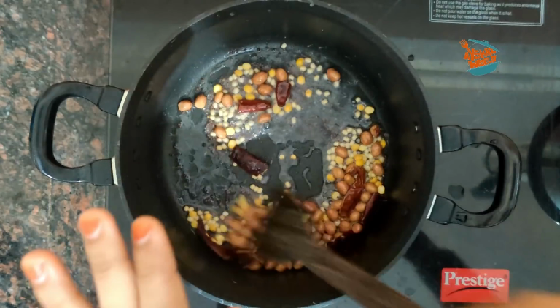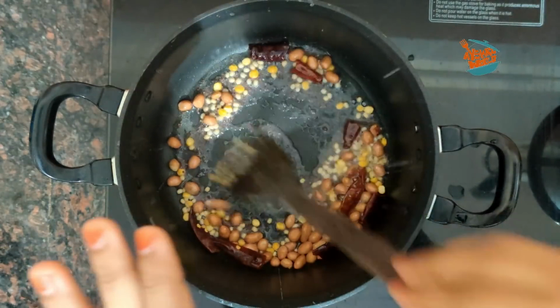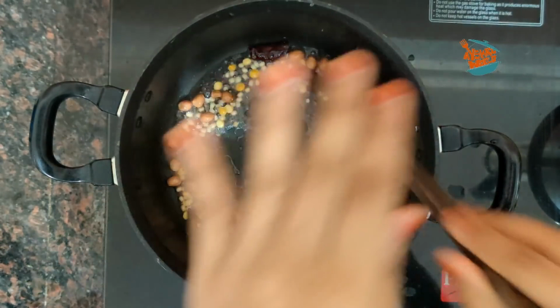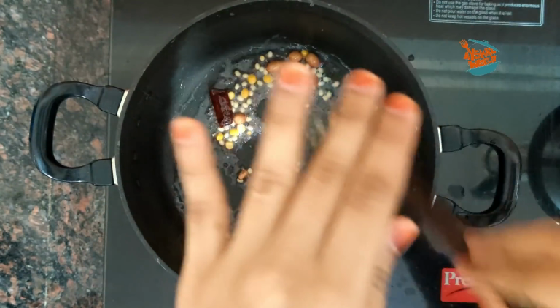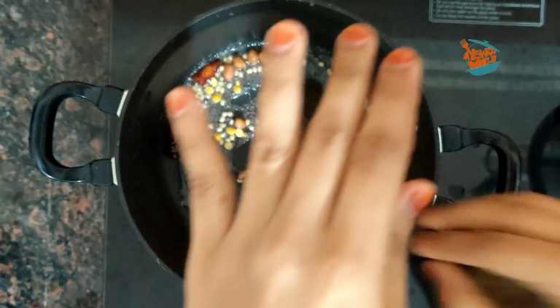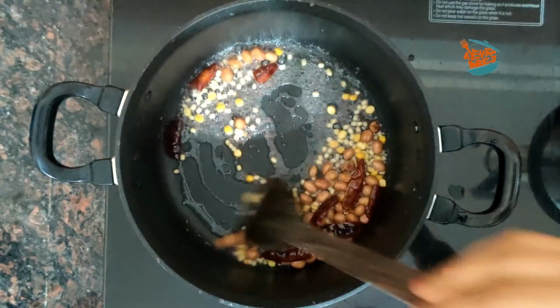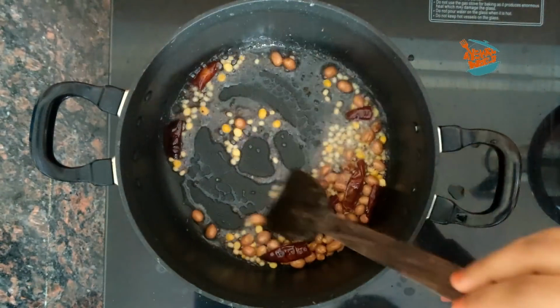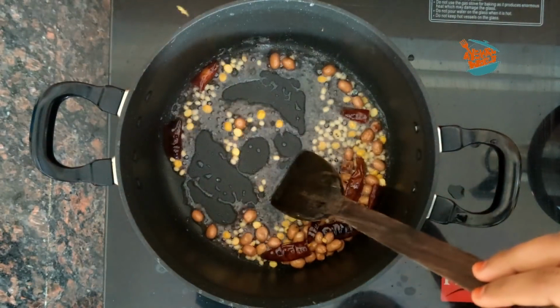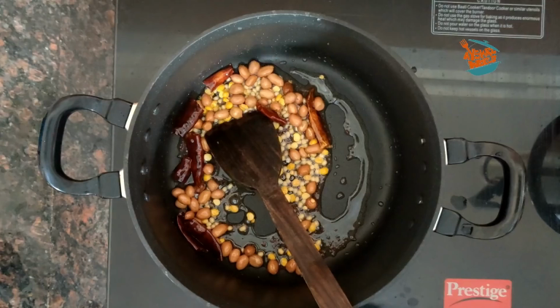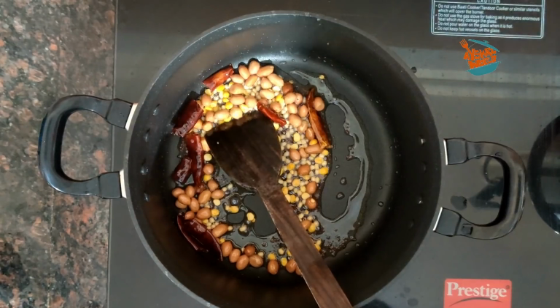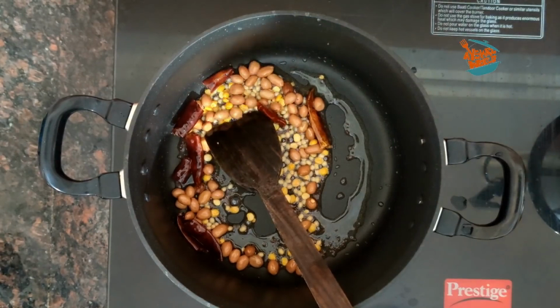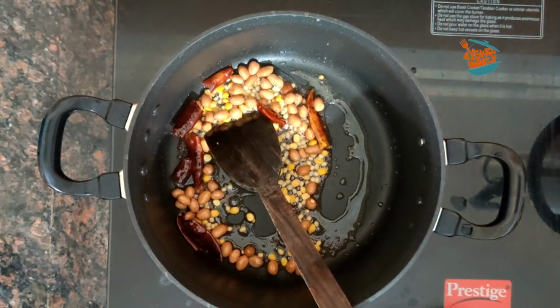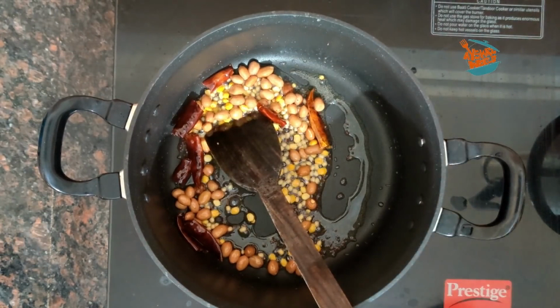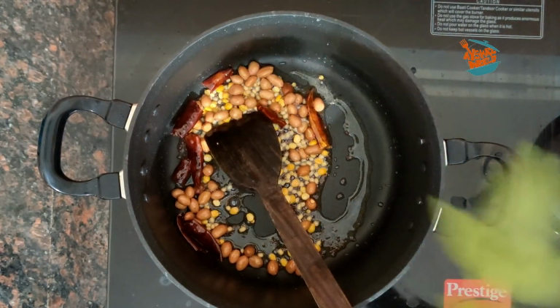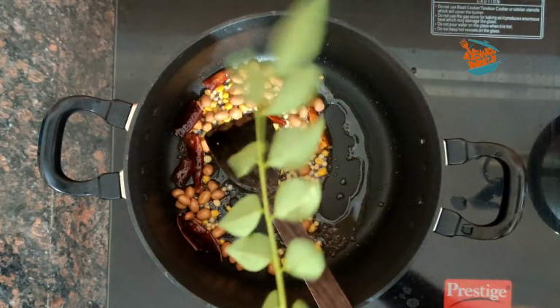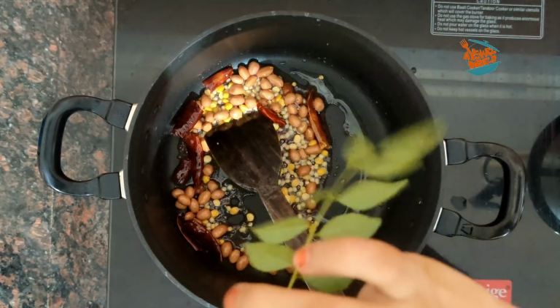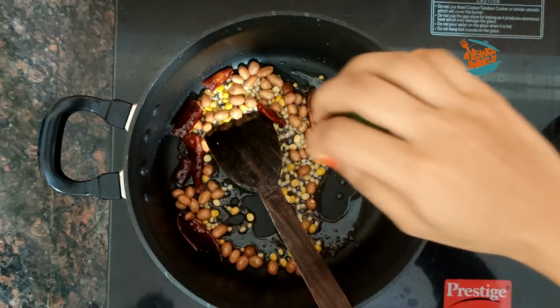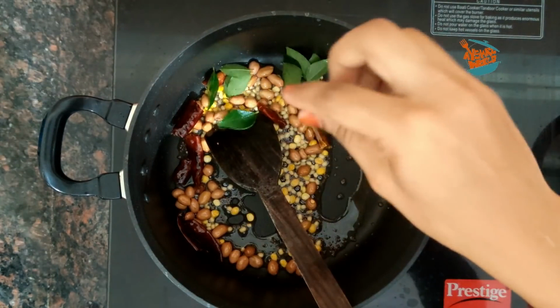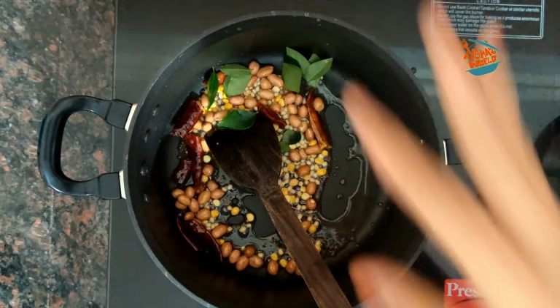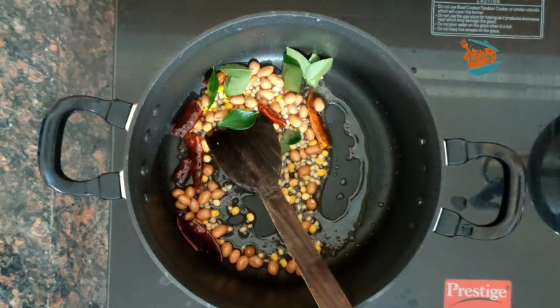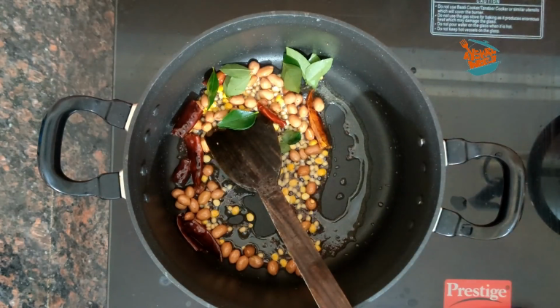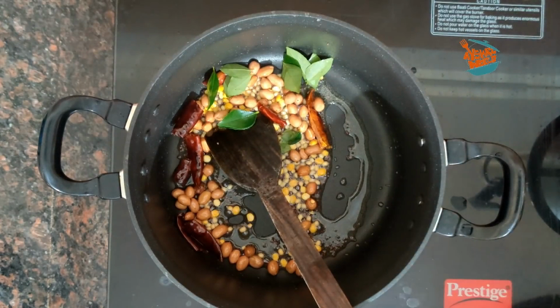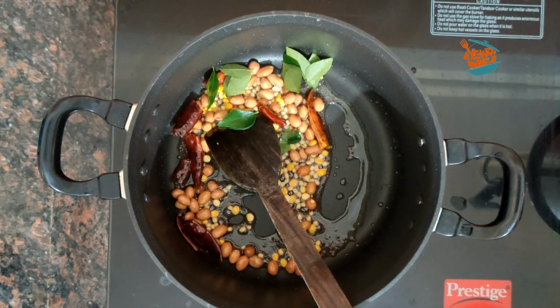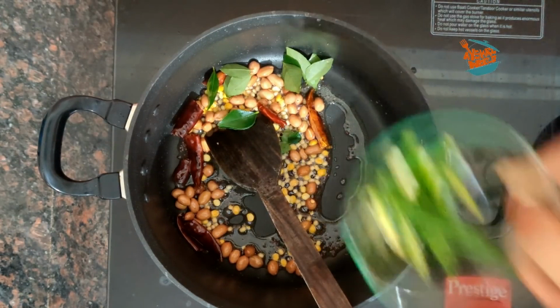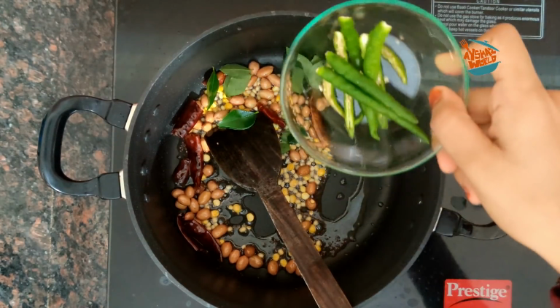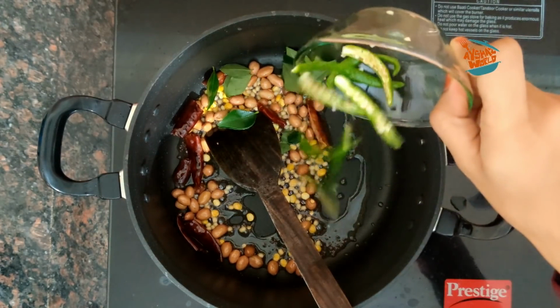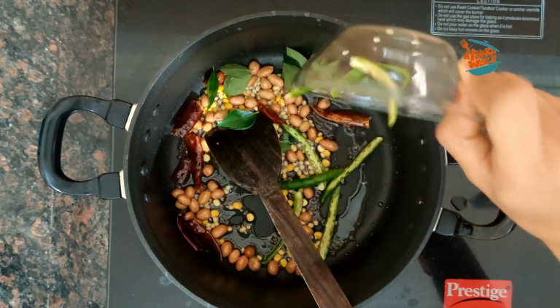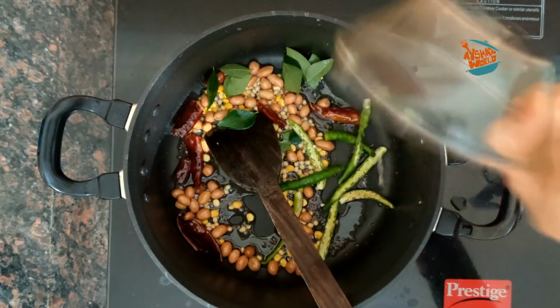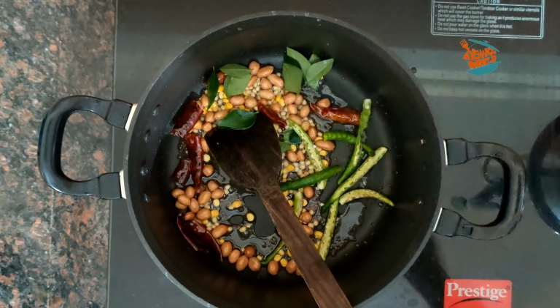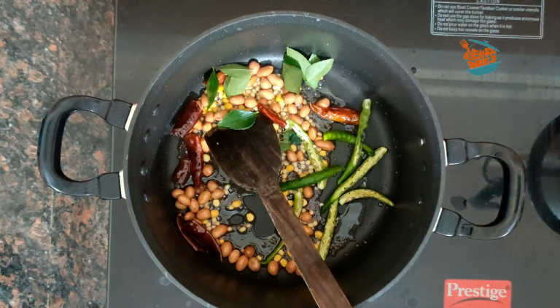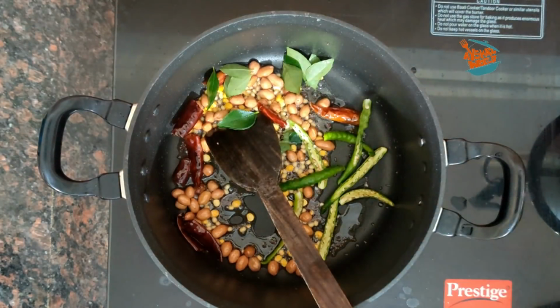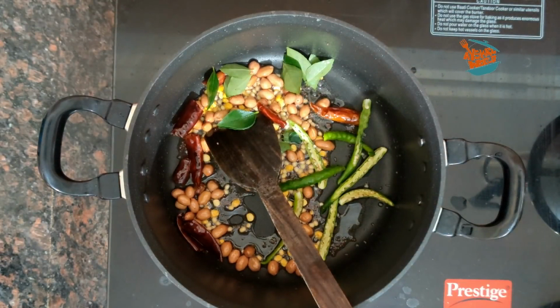We'll mix it on a low flame. We'll add the heat to high flame, because we'll mix it in the pan. Instead you will need the pot, using a little bit to add a little amount of water.